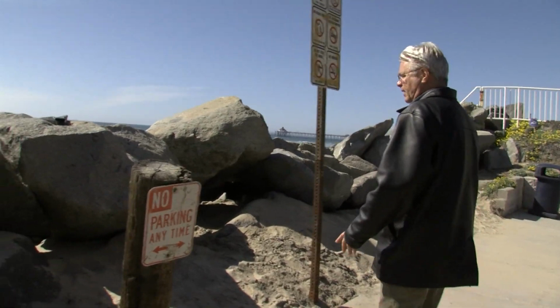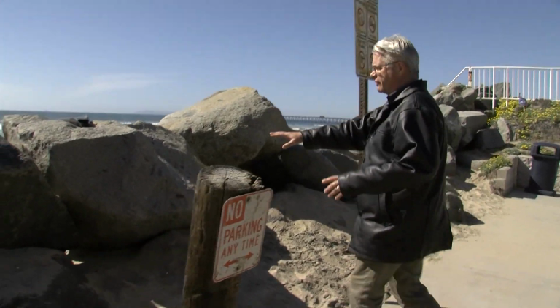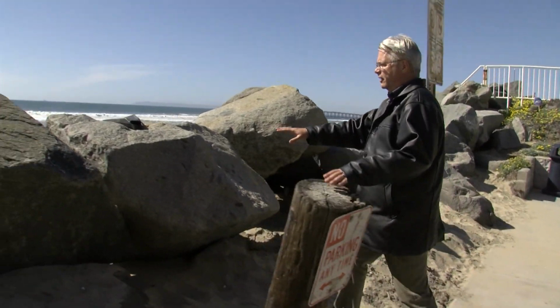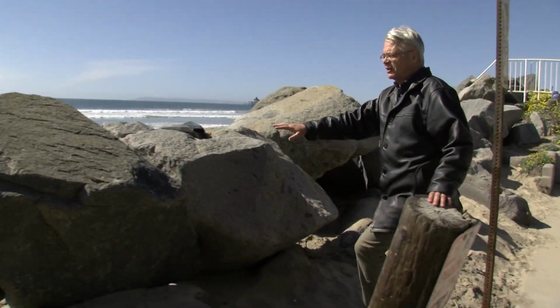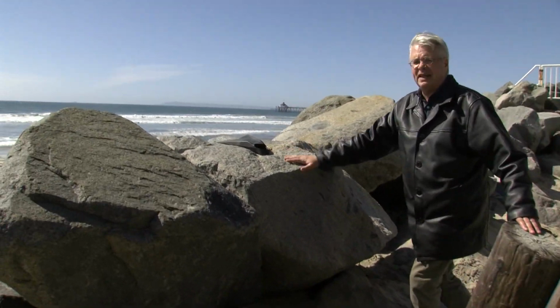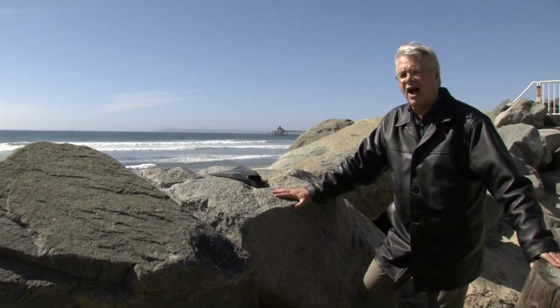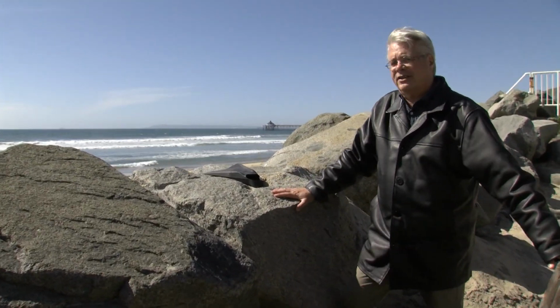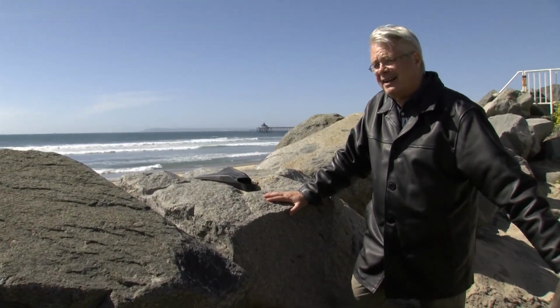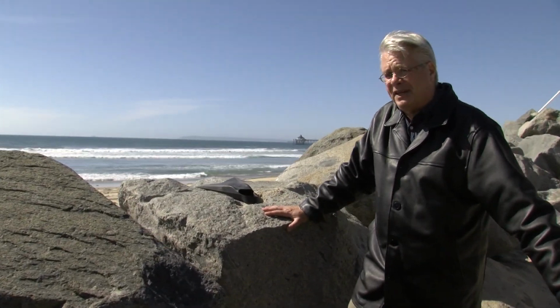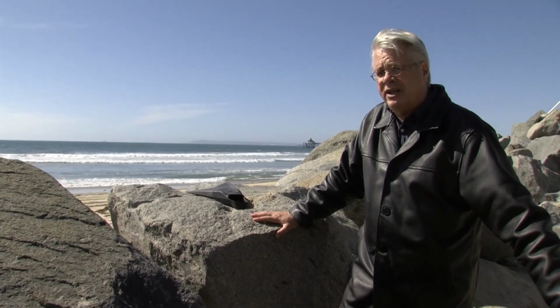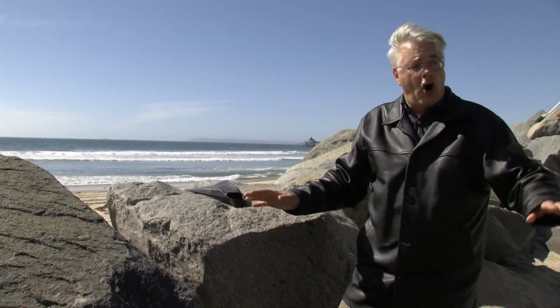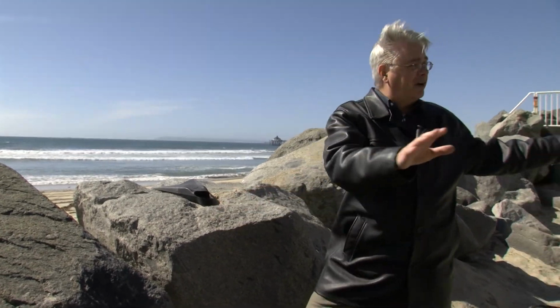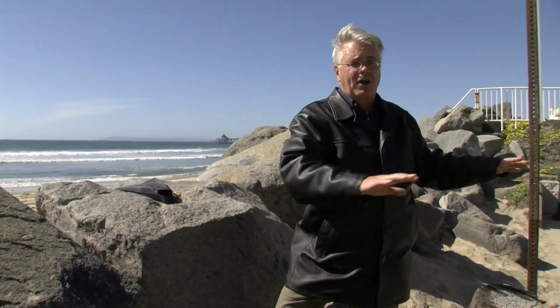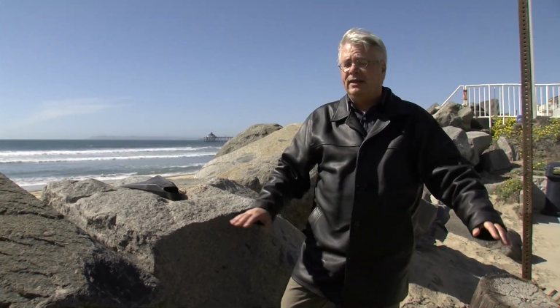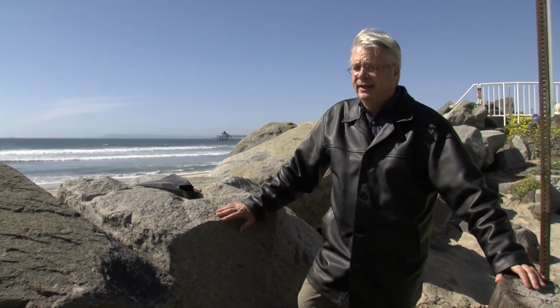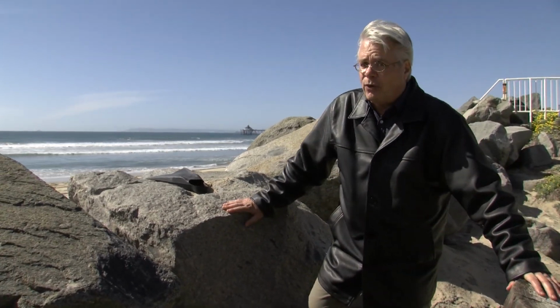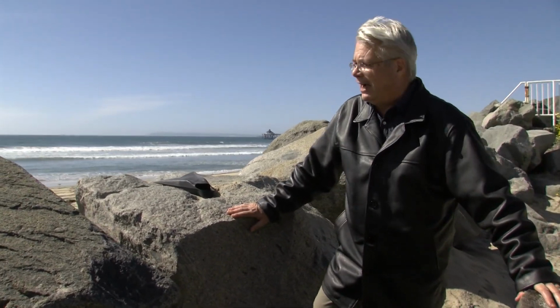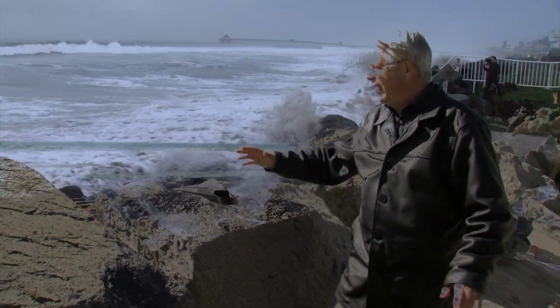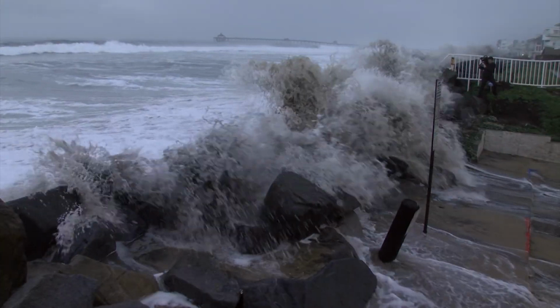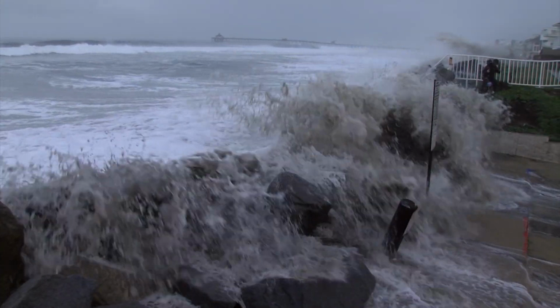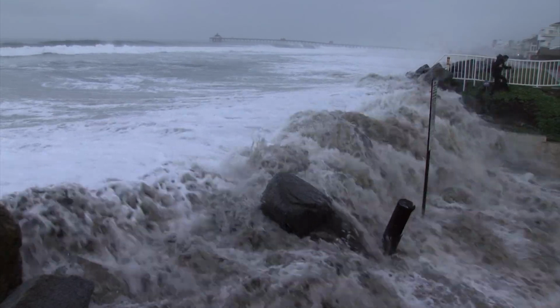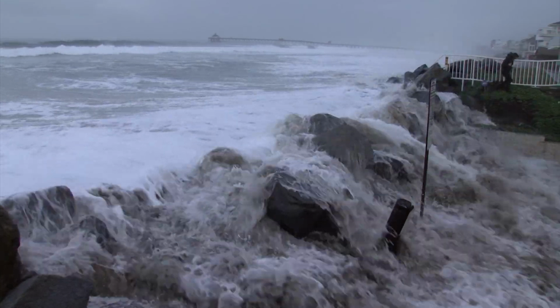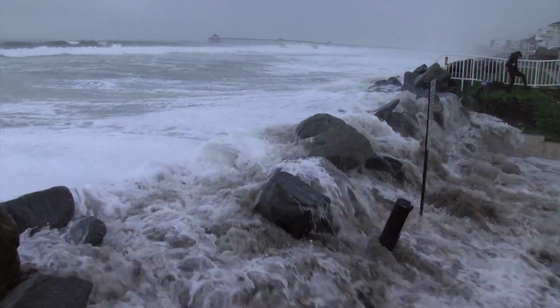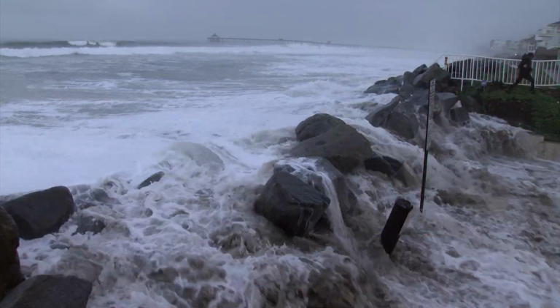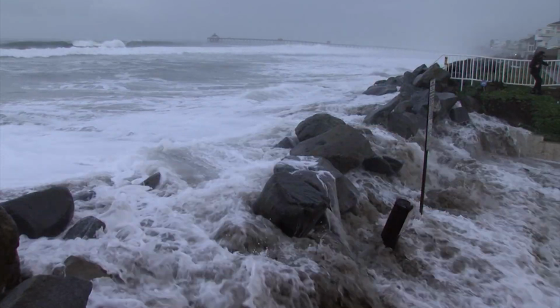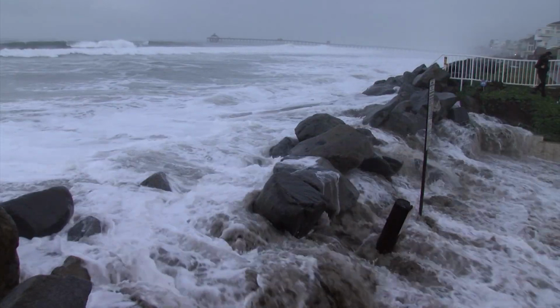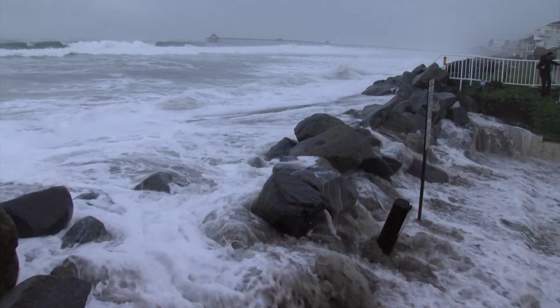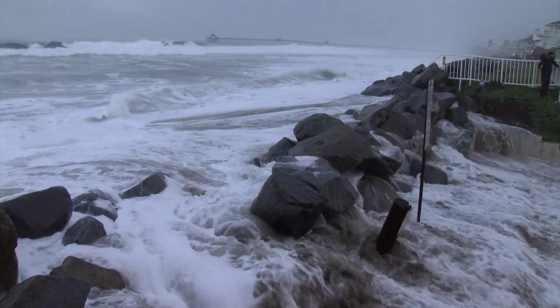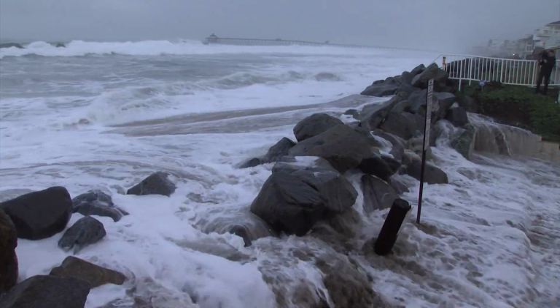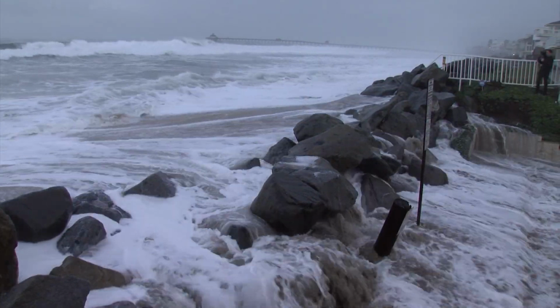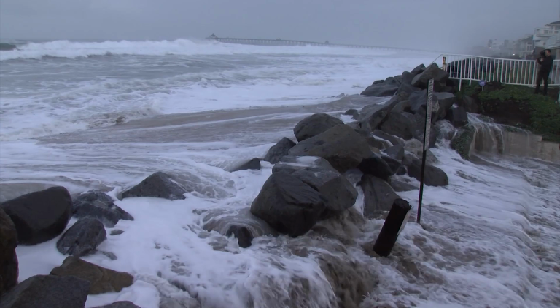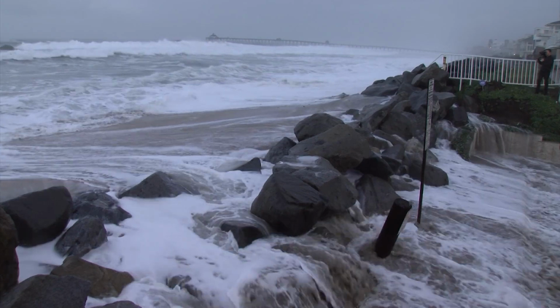If you look over here, these are the big rocks that are designed to keep the ocean off of this property — it didn't quite work out that way. The water was so high, and the waves were so big, it just washed right over and brought with it sand and water.